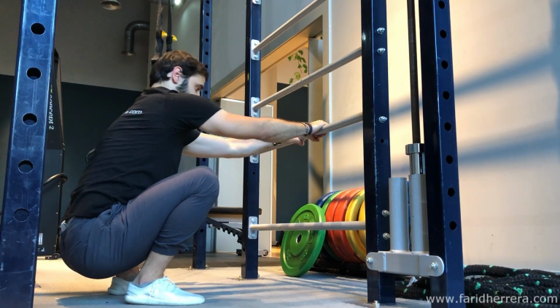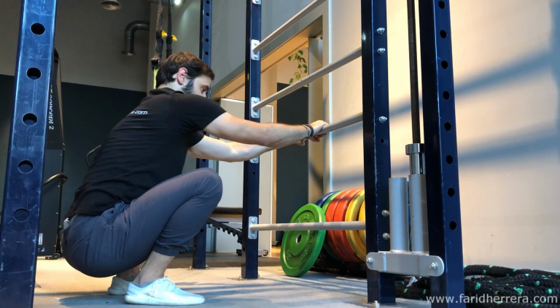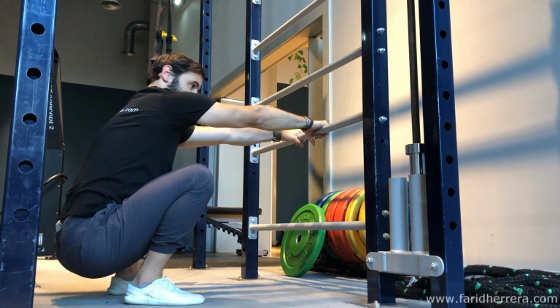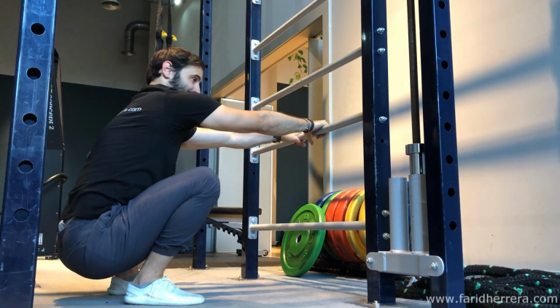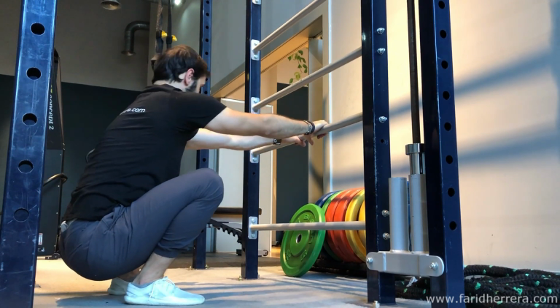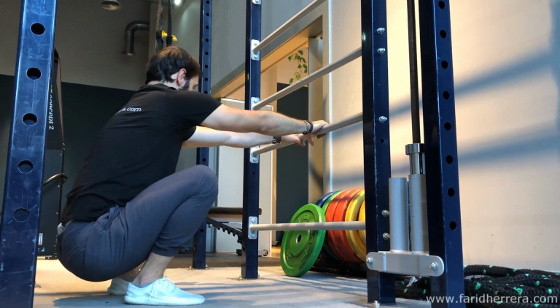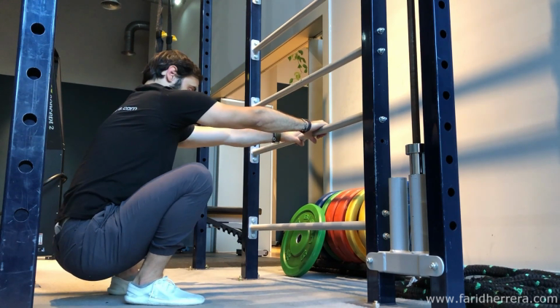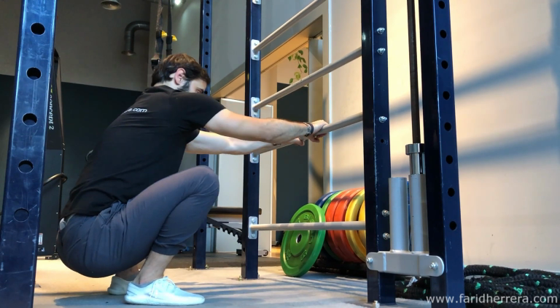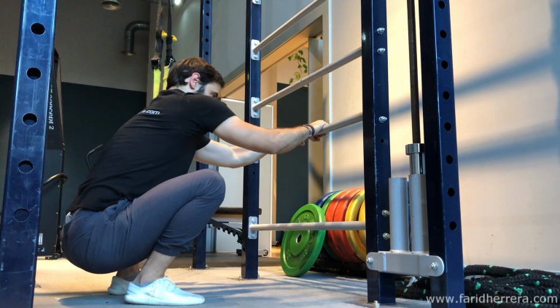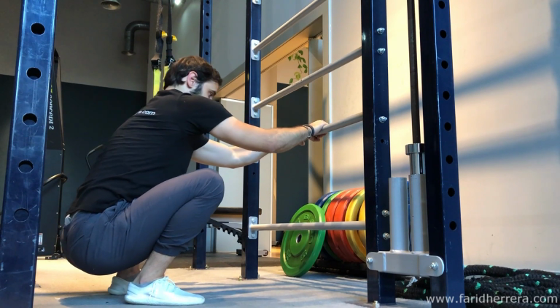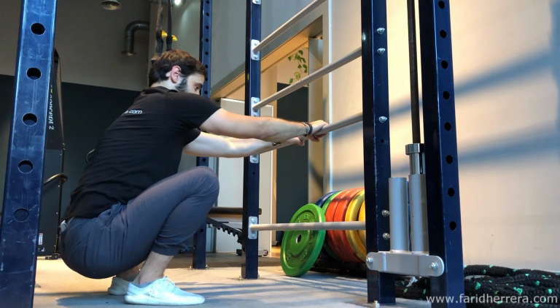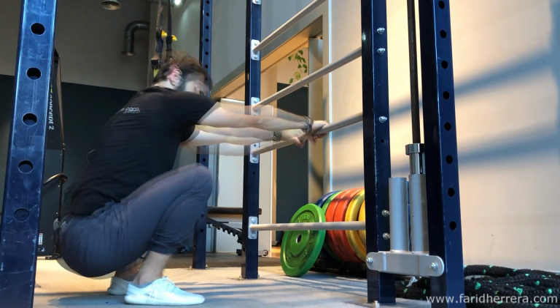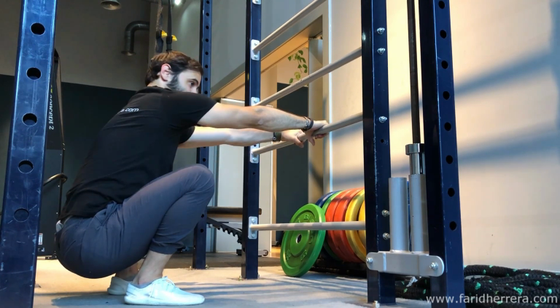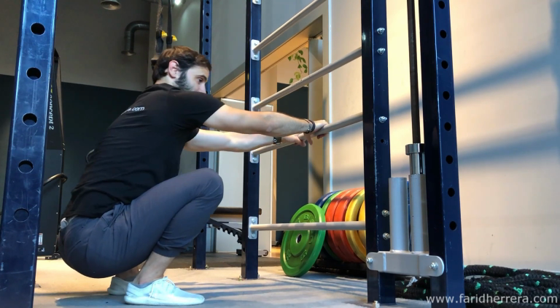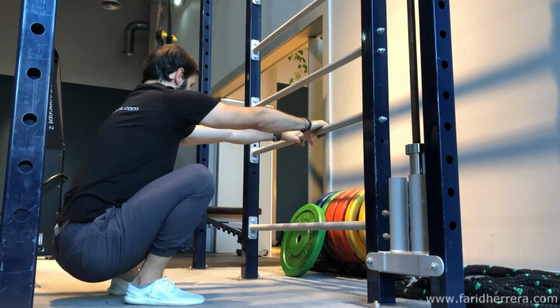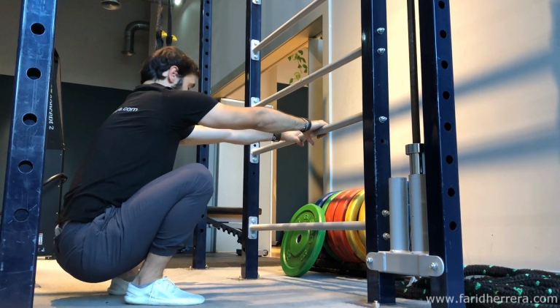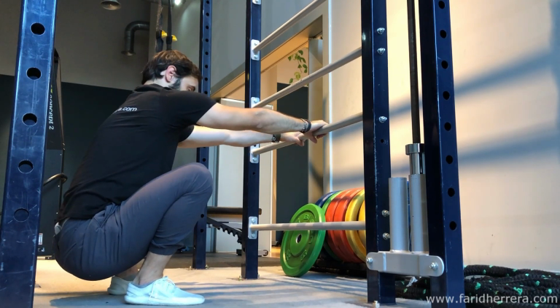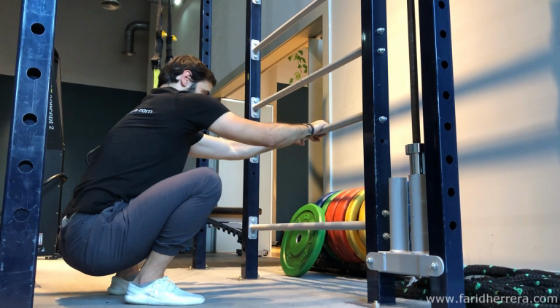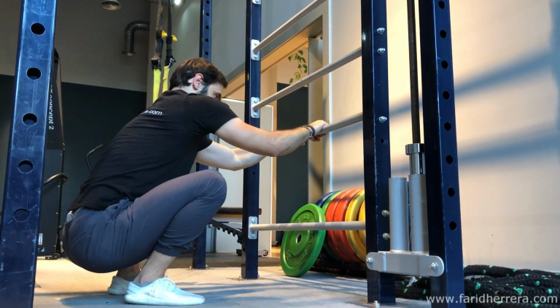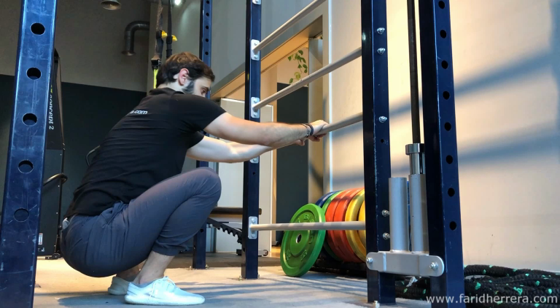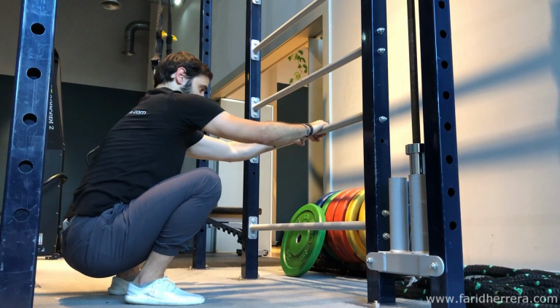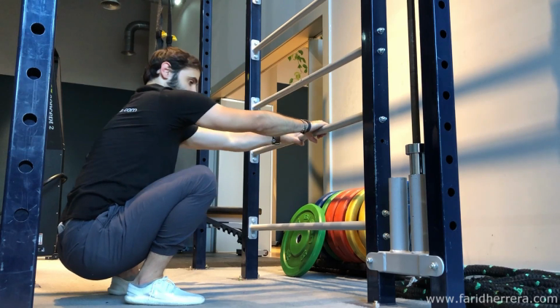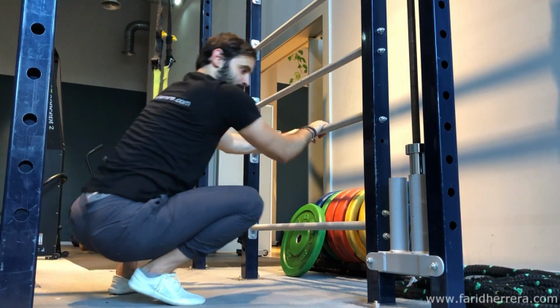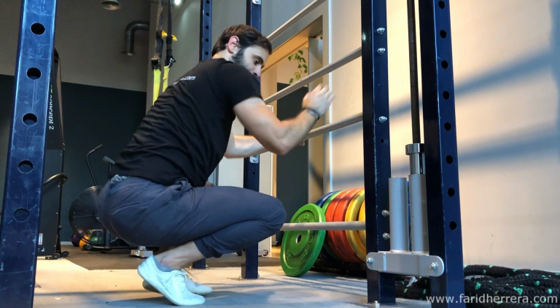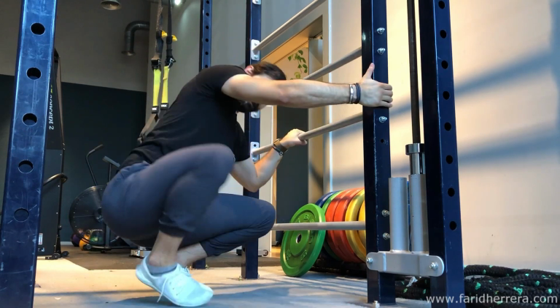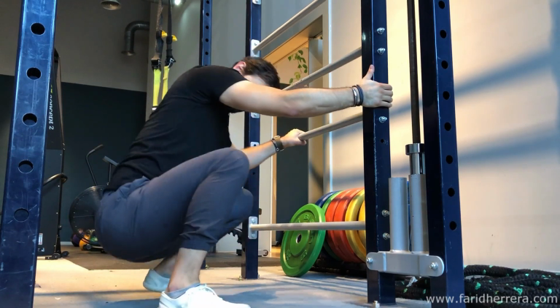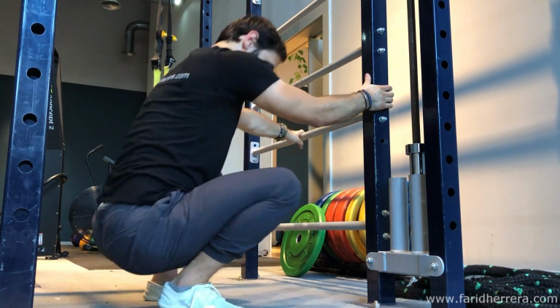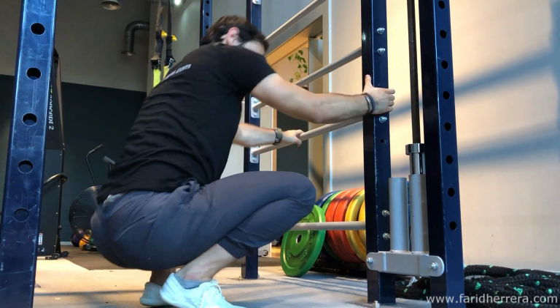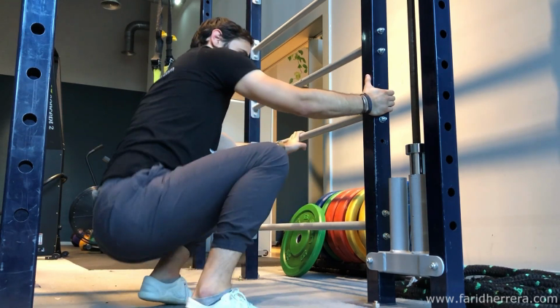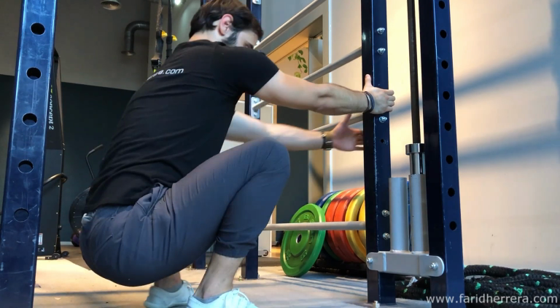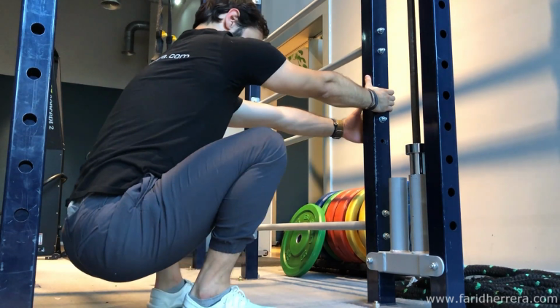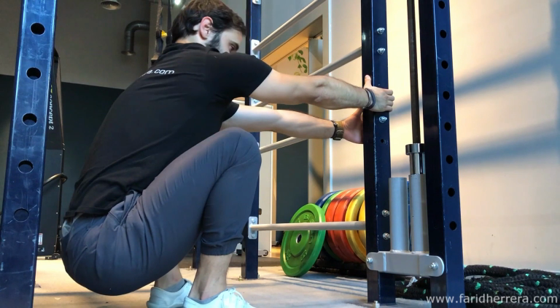You can also actively externally rotate your femurs and use your elbows to pry open your knees. Play with this position as much as you can on a daily basis and spend a minimum of 30 seconds once you are down there.